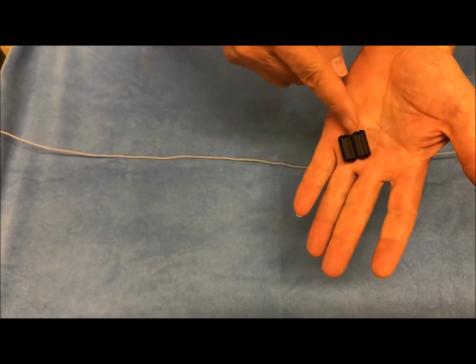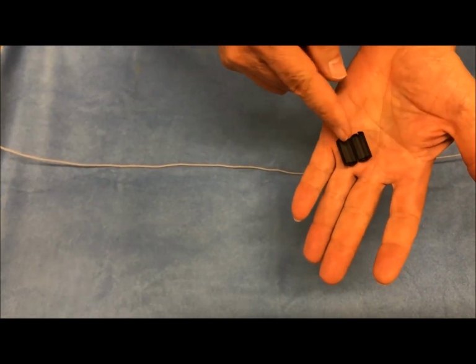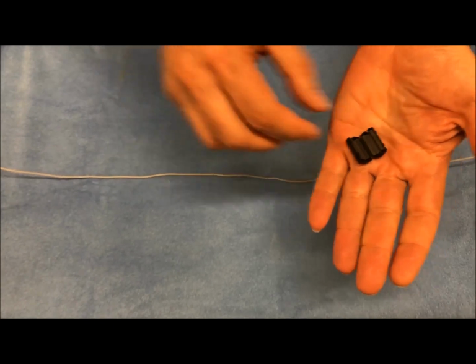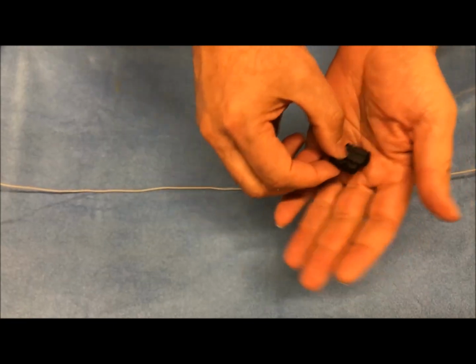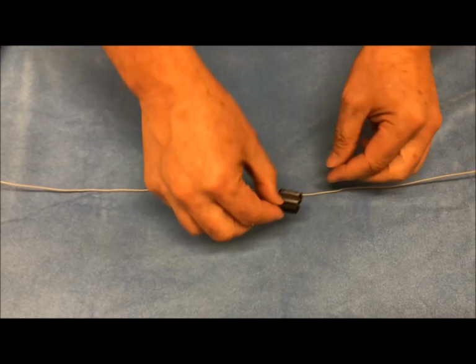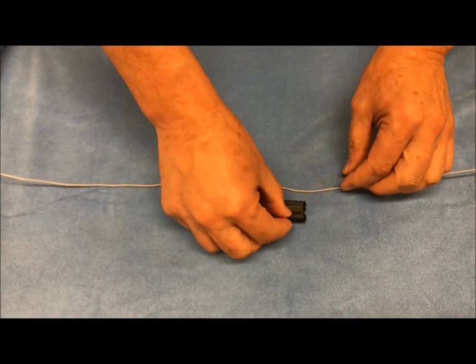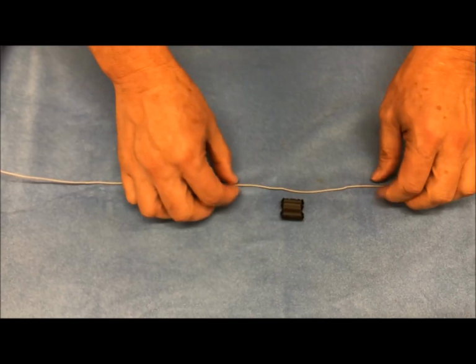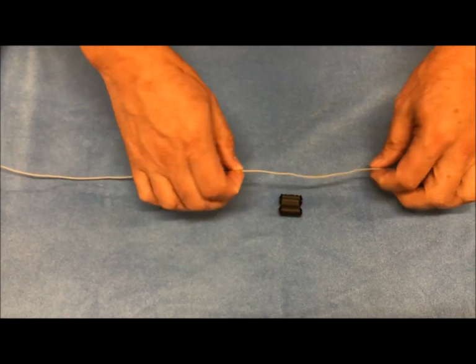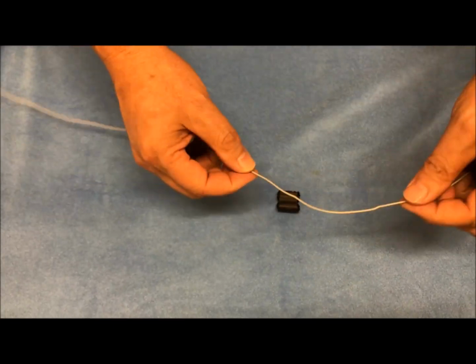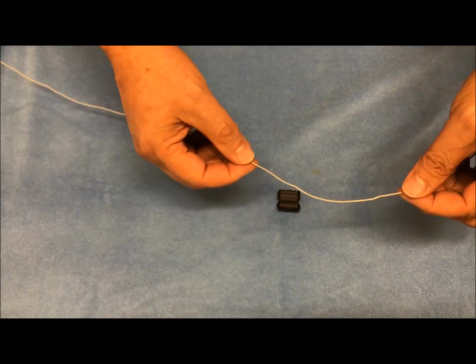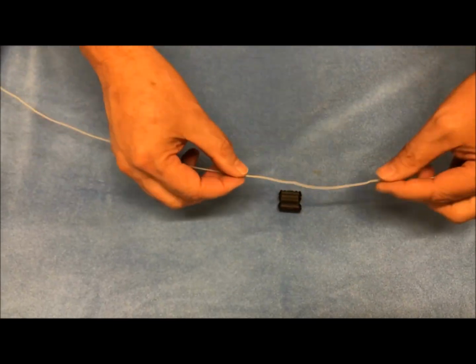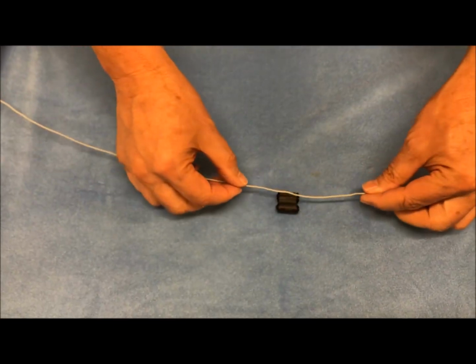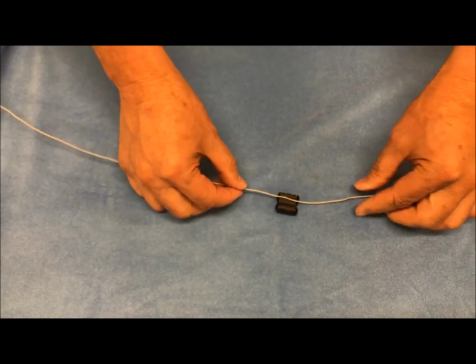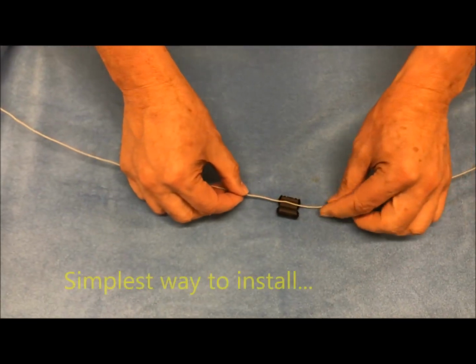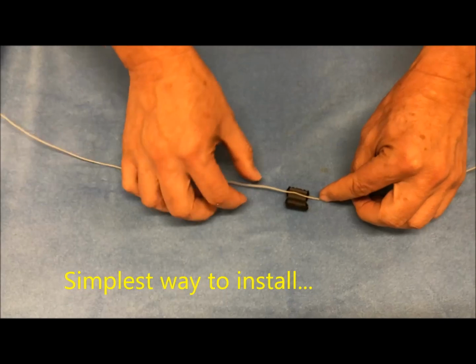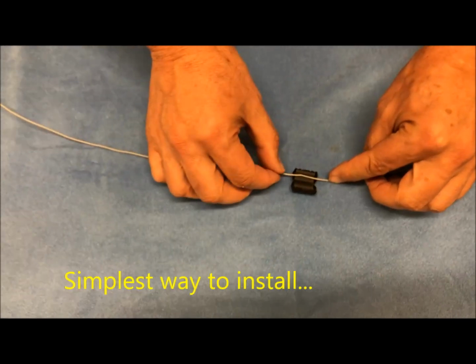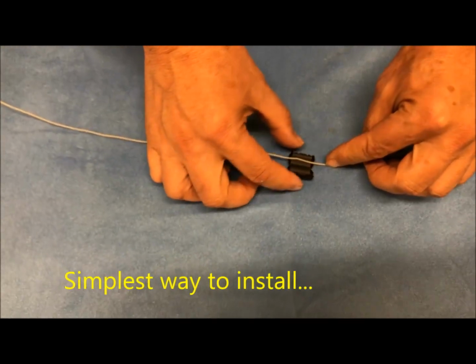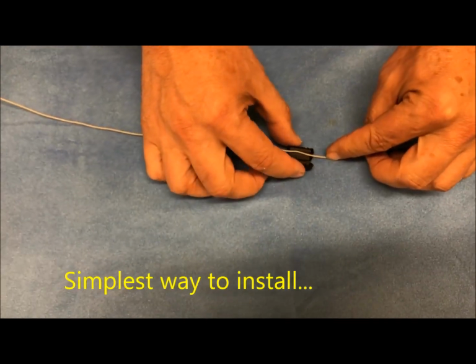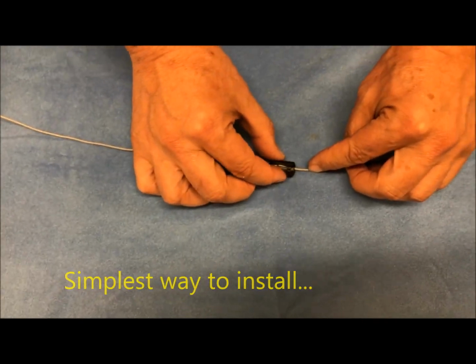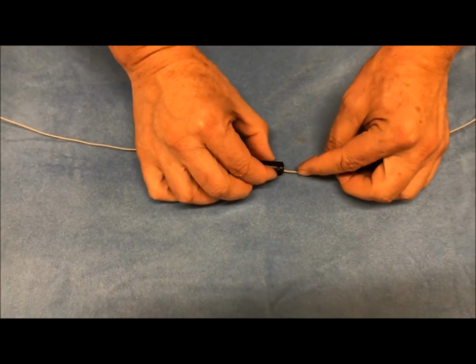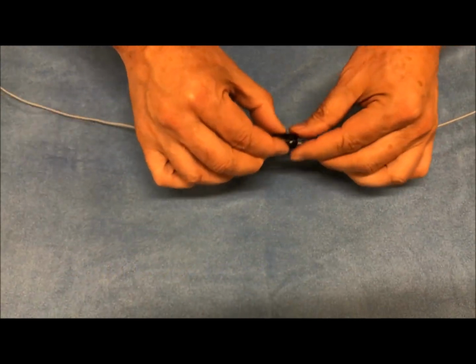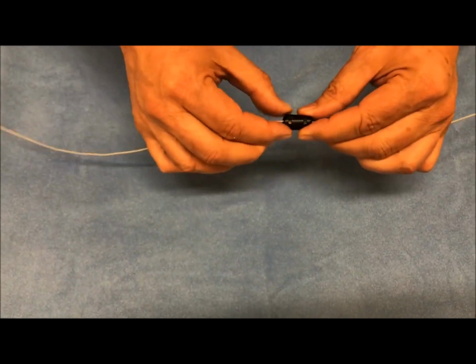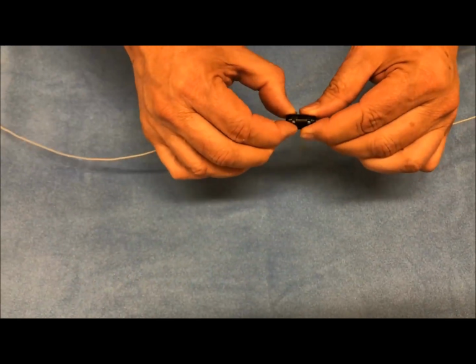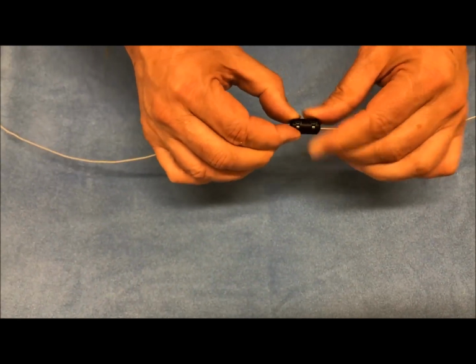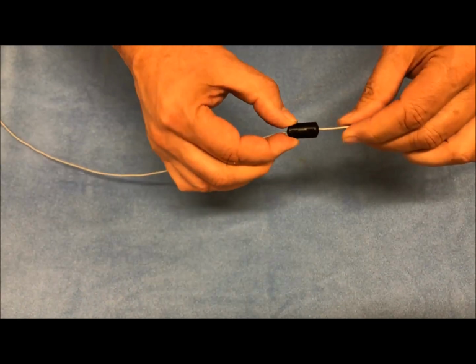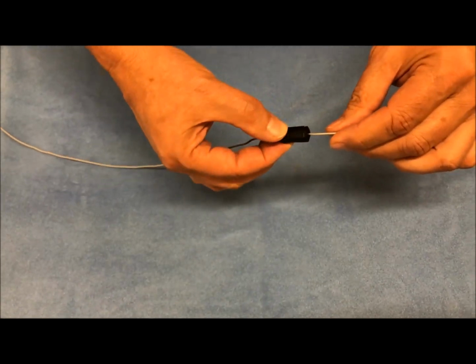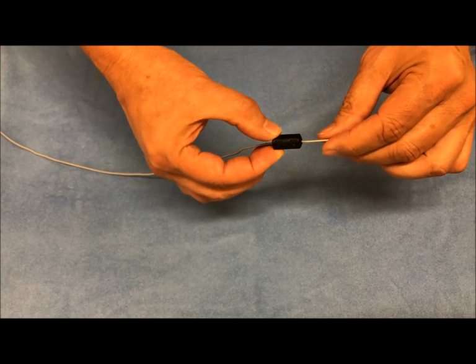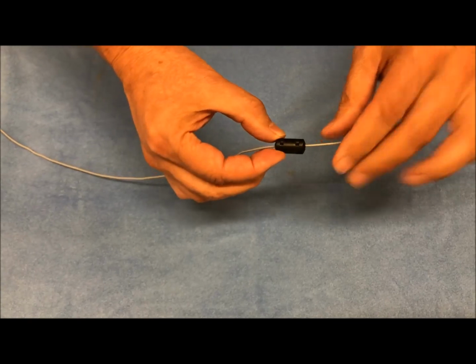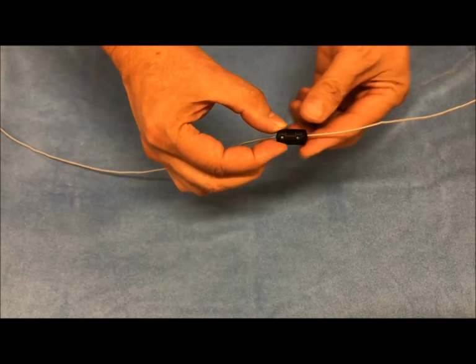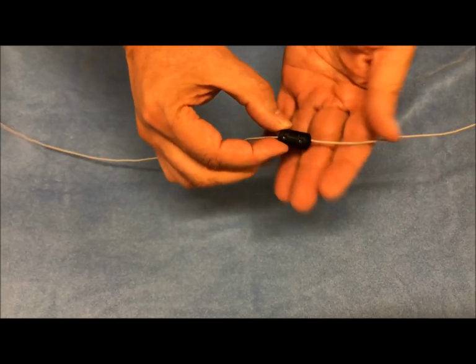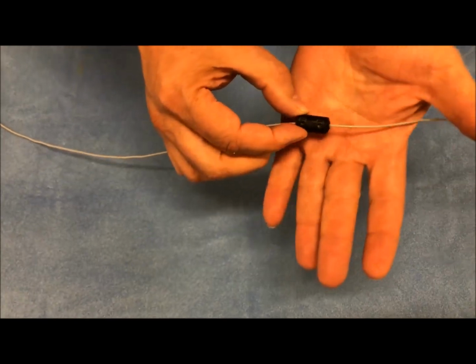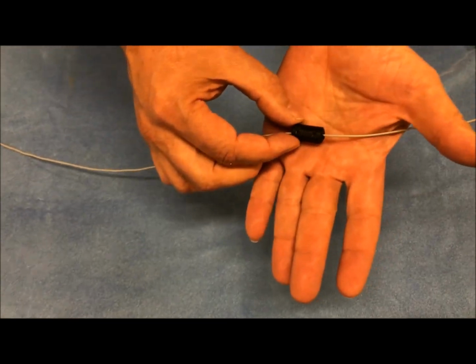You can see the two parts, which are hinged together. There's a slot down the middle for the wire to fit in. The simplest way to install it is to simply insert the wire into the slot and close the ferrite bead. There are some locking tabs that will click when it's installed.